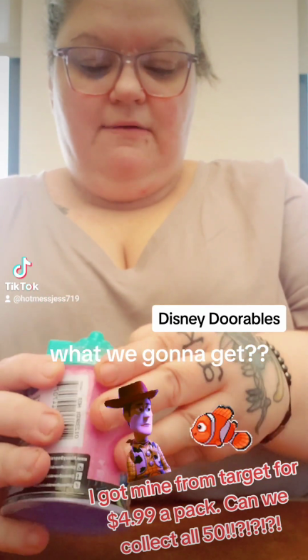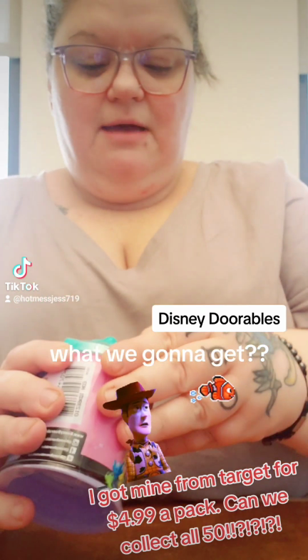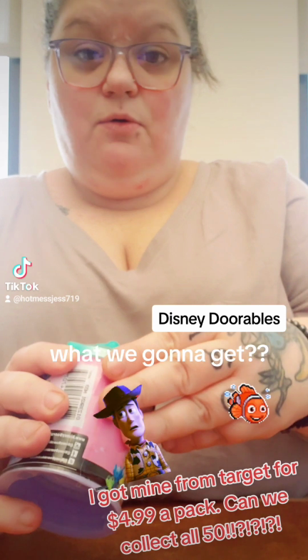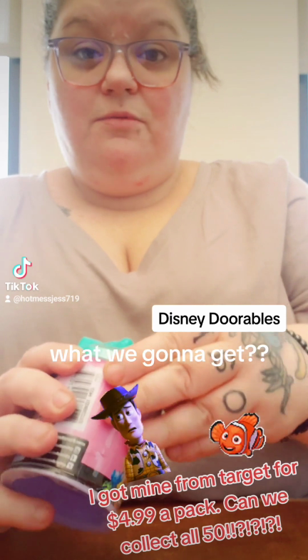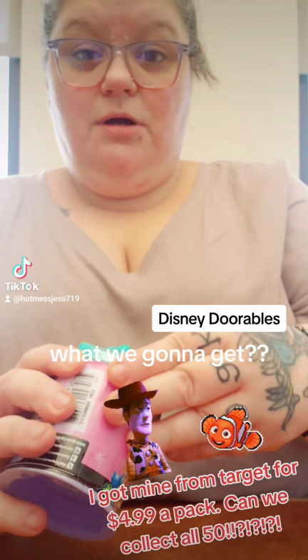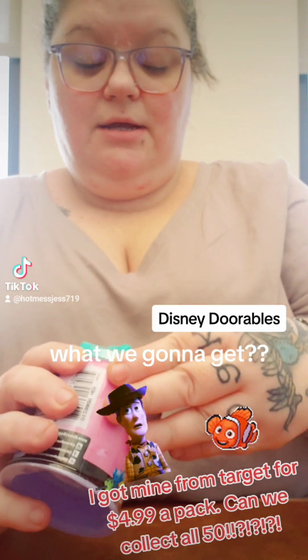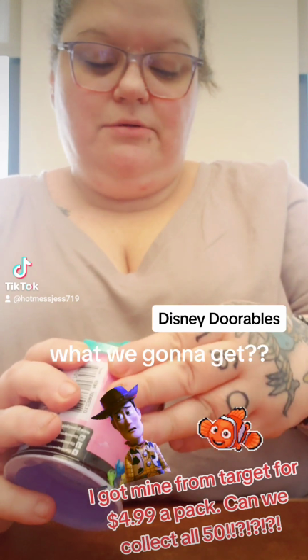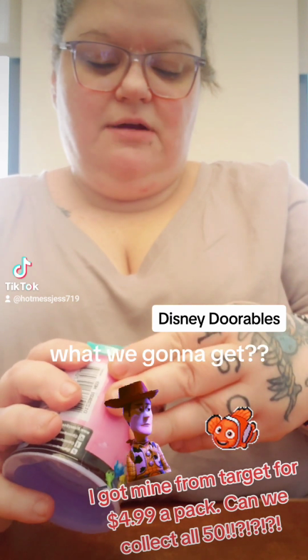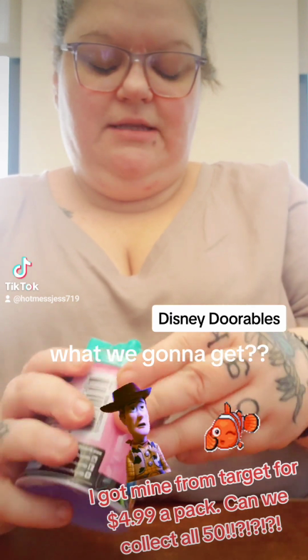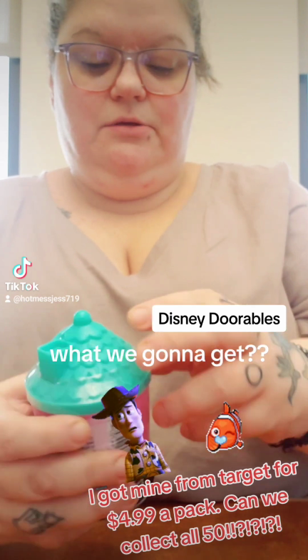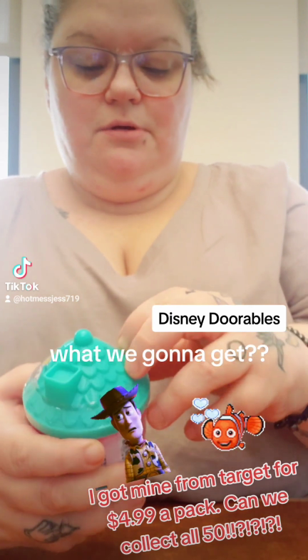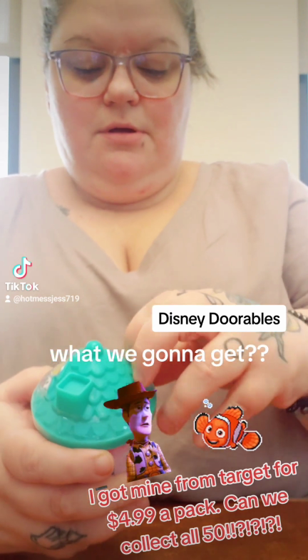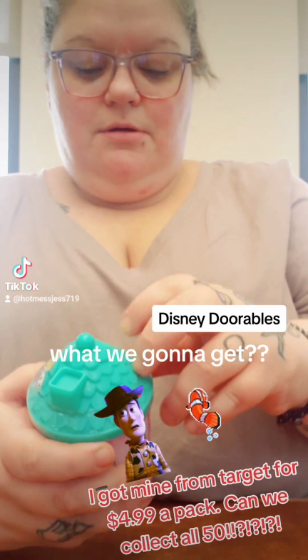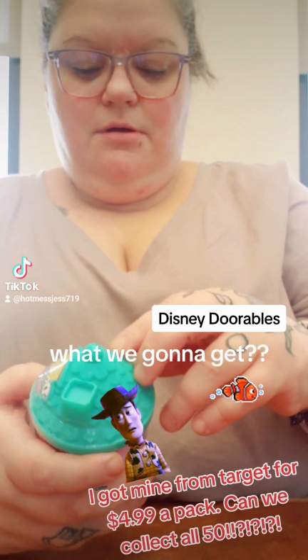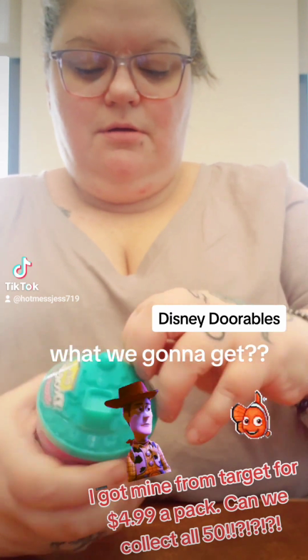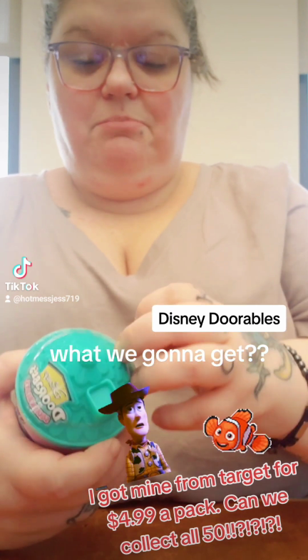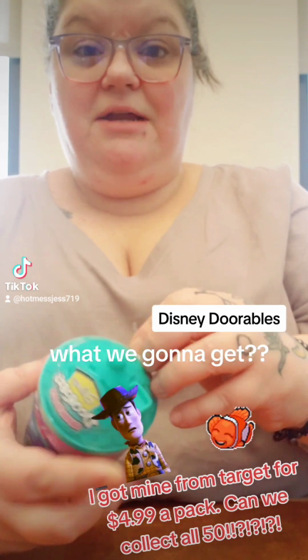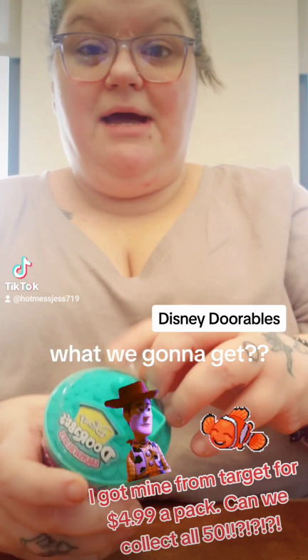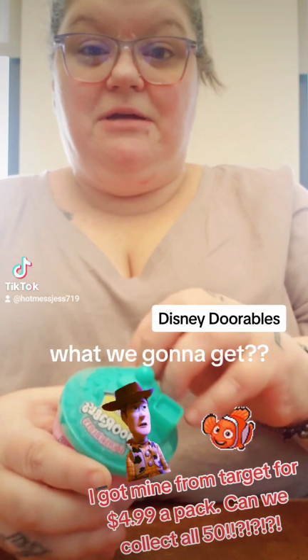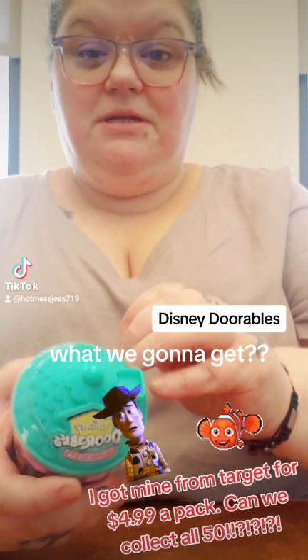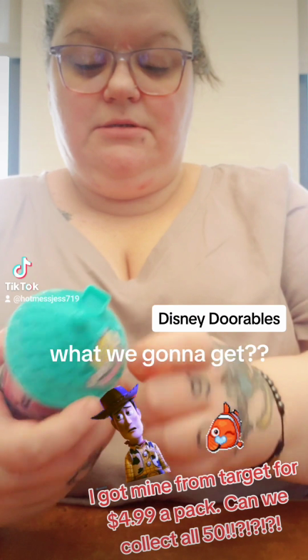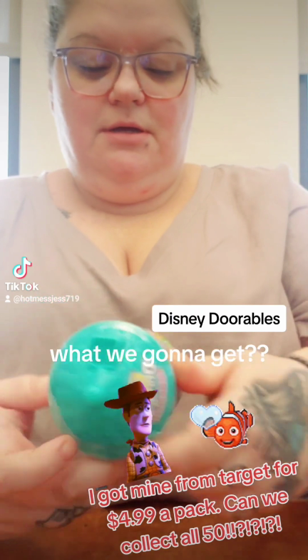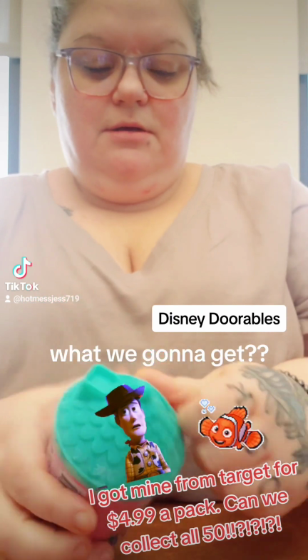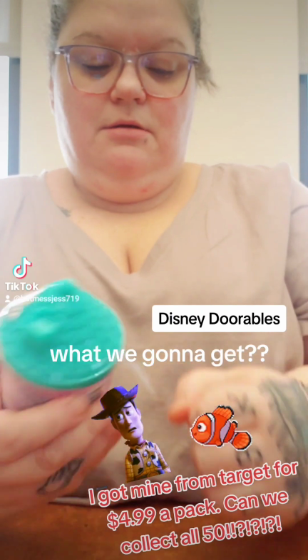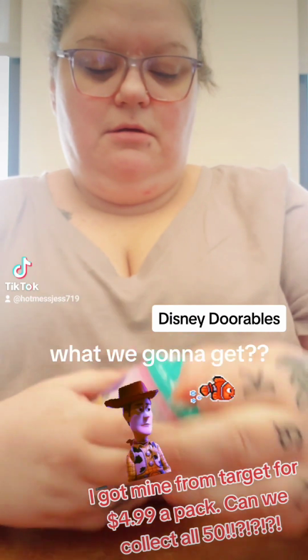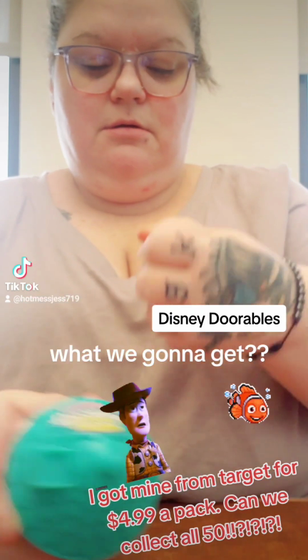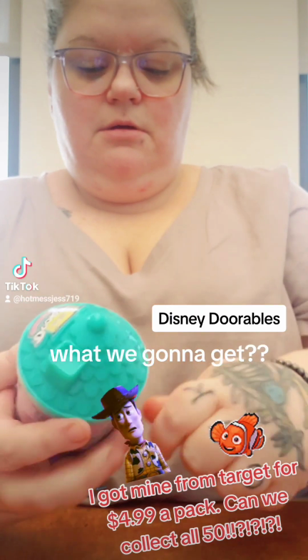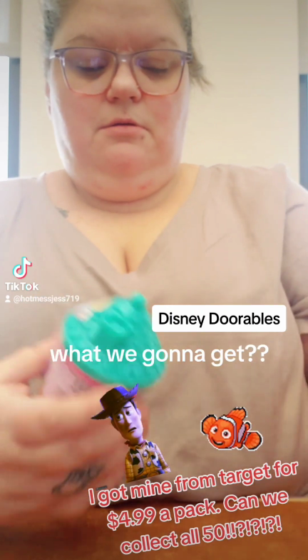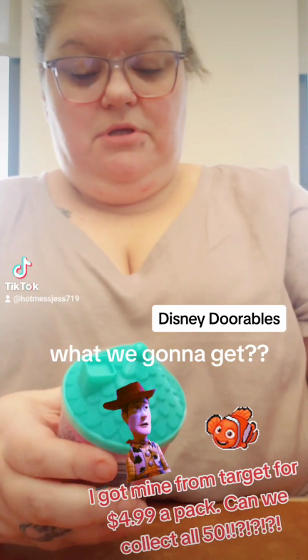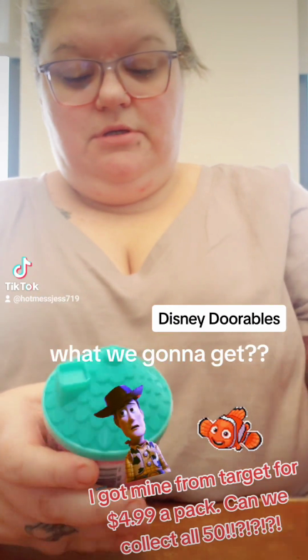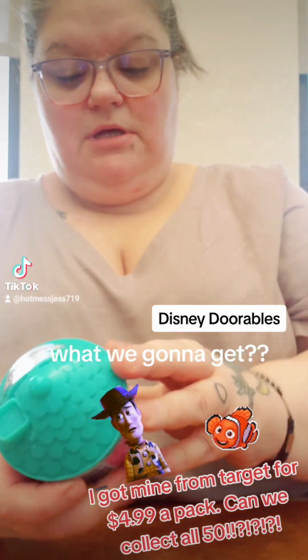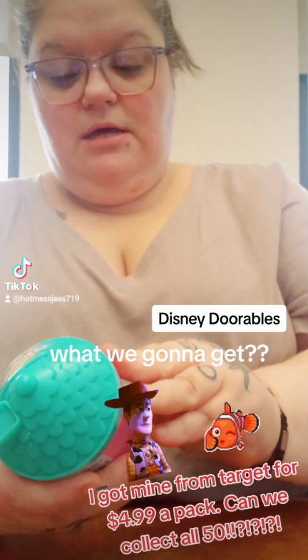Every time I order from Target, I always try to find like little blind bag type things. Put this on the side.